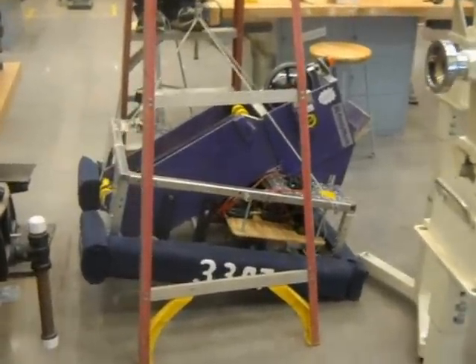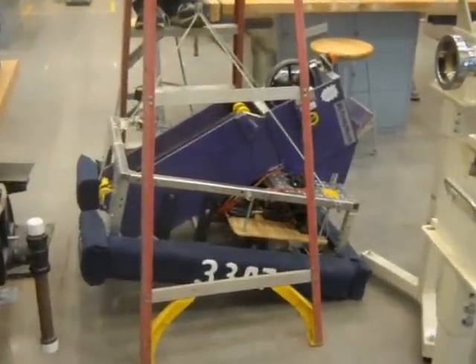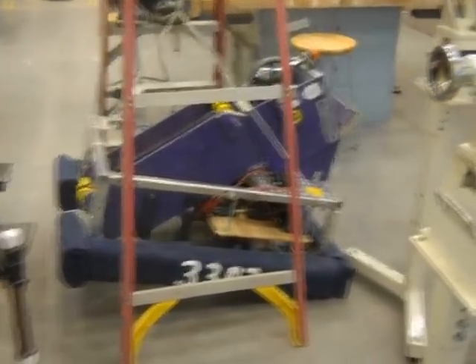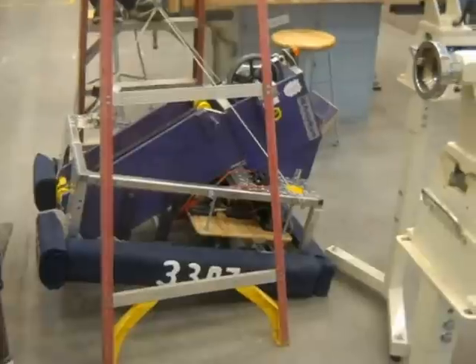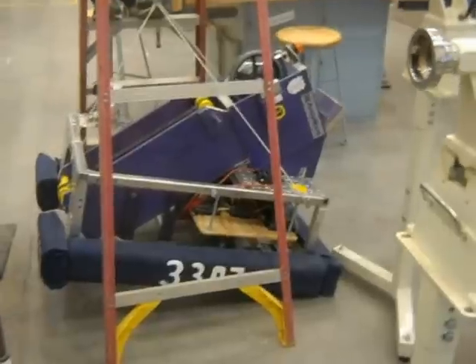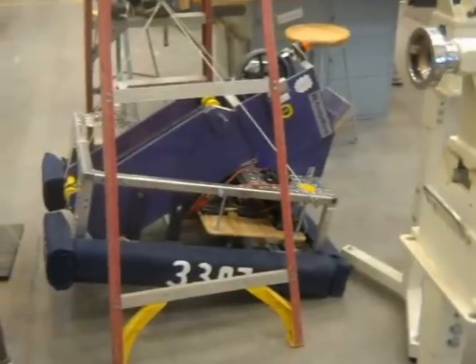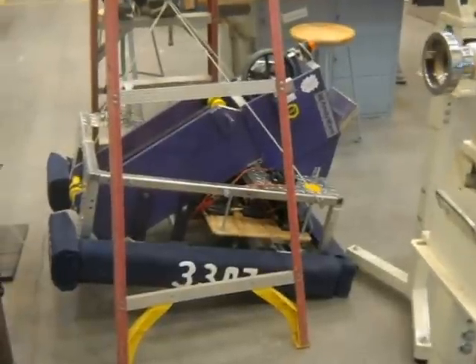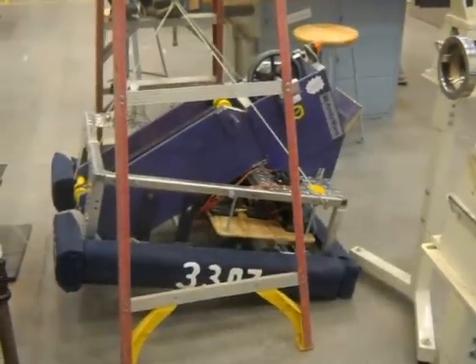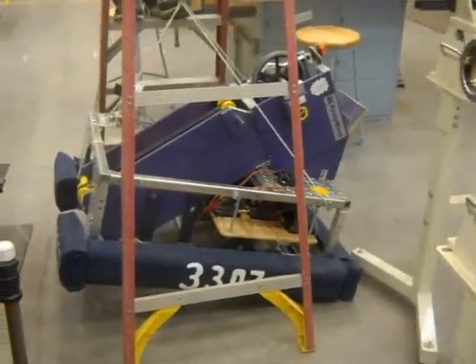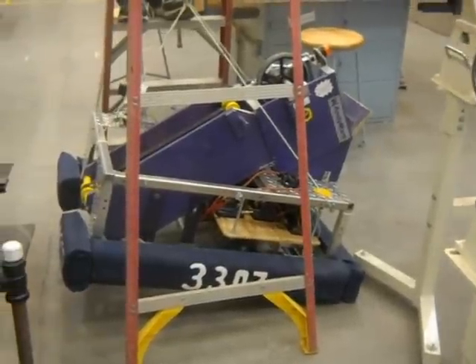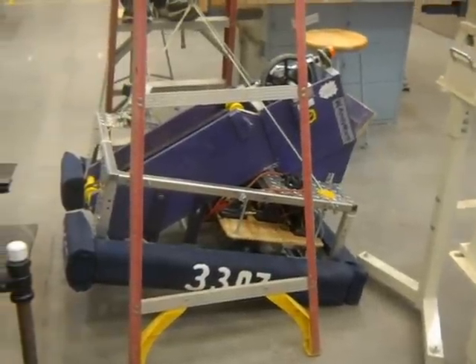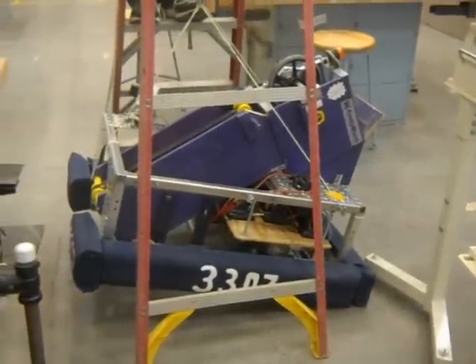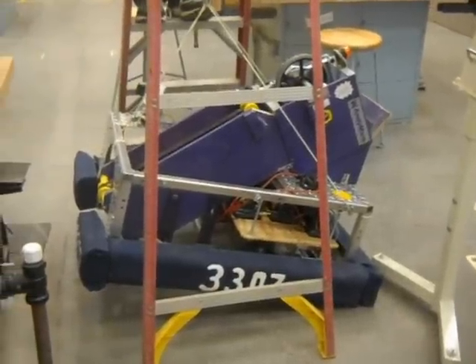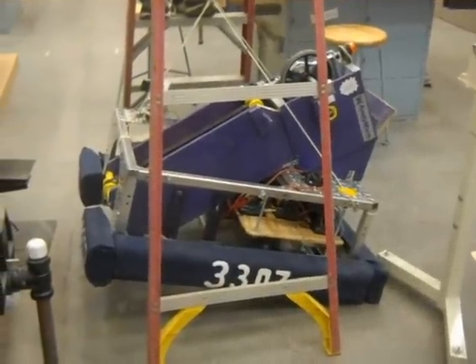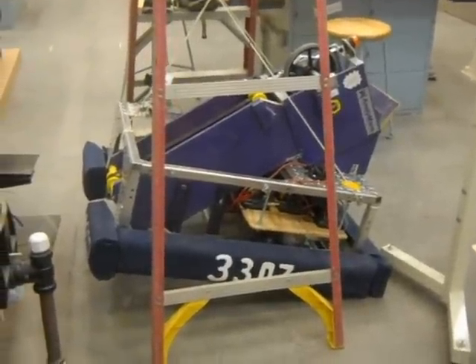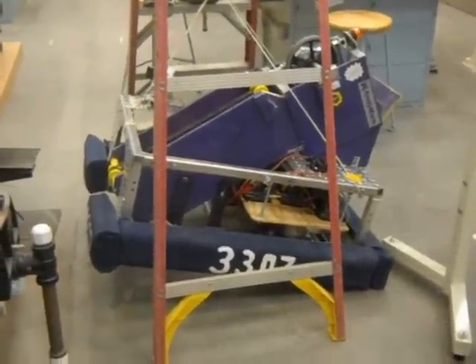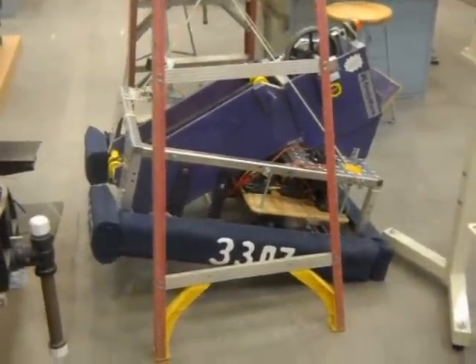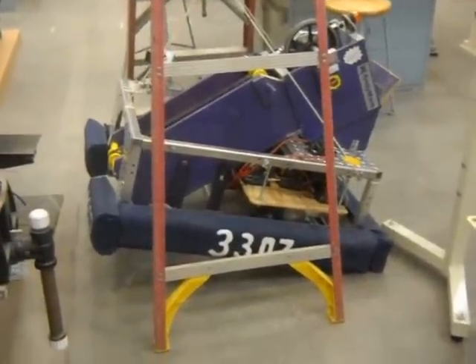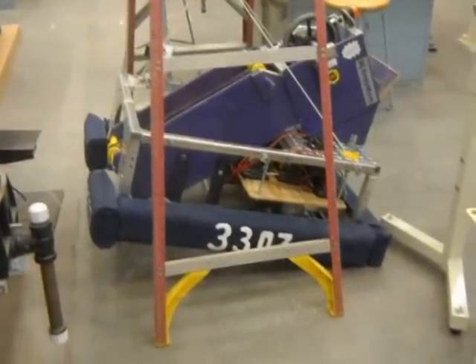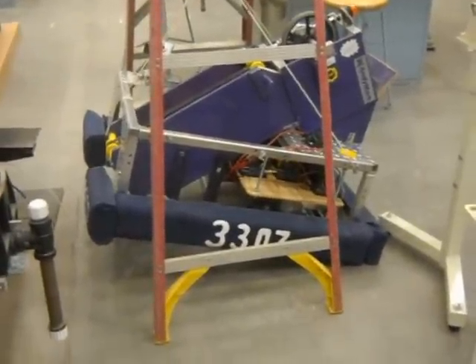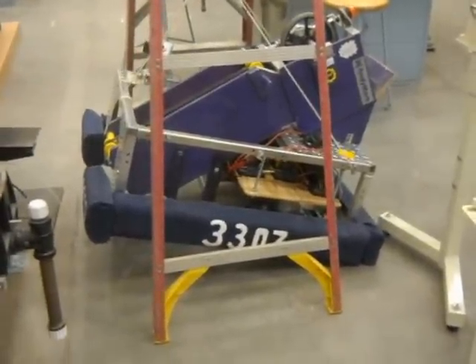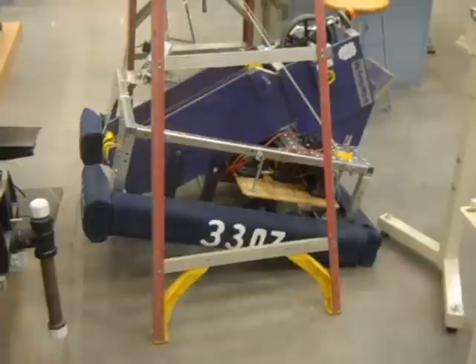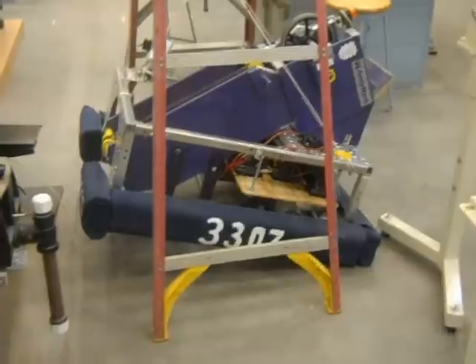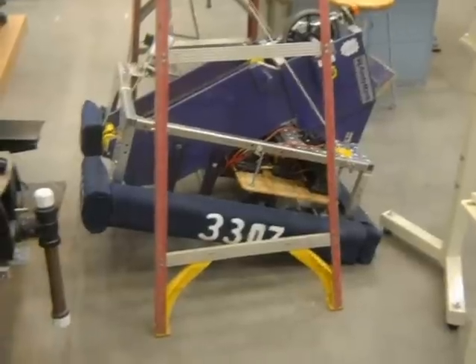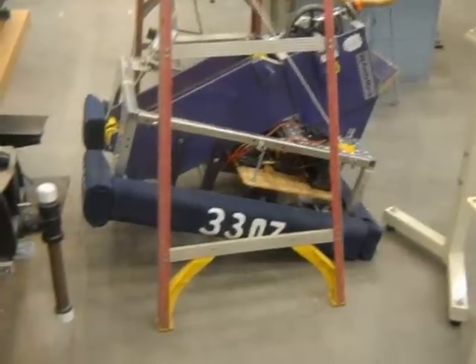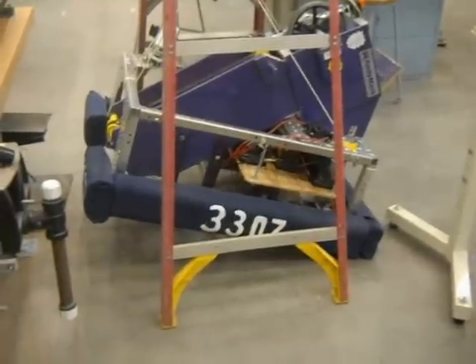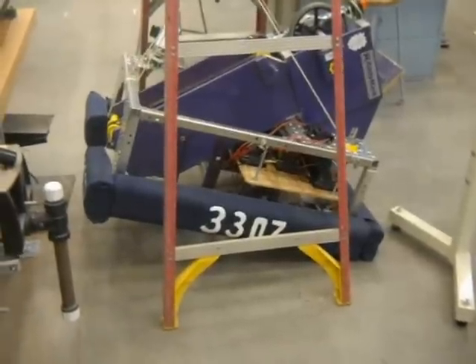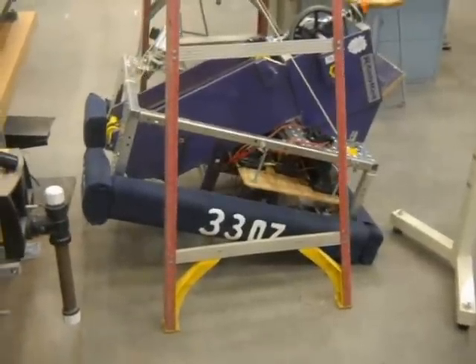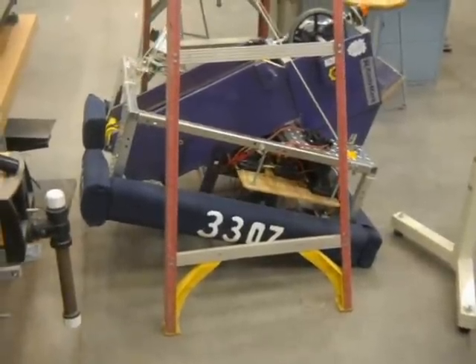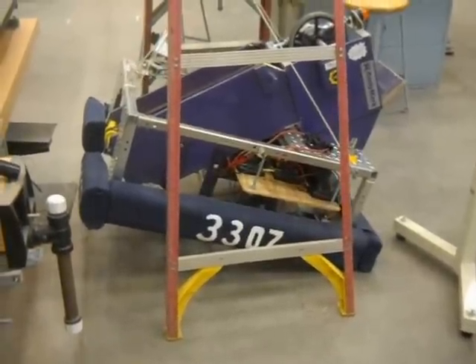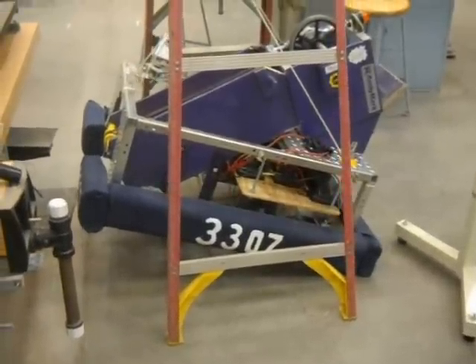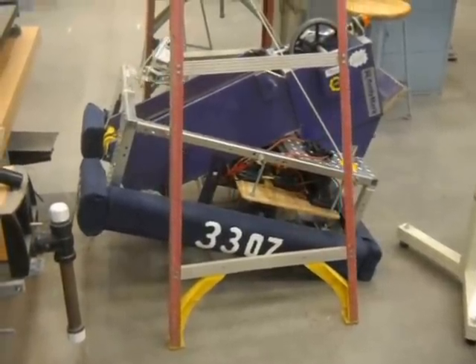Dakota, the cylinder would be flipped over if we used it, right? The cylinder would be flipped over if we used it. Yeah. So we'd have a claw on the end of it. Yeah. There's a claw right here.